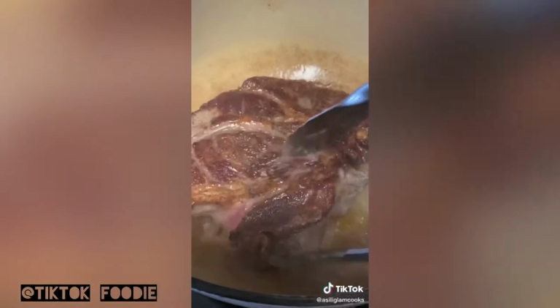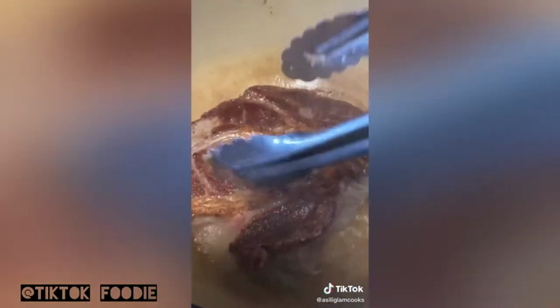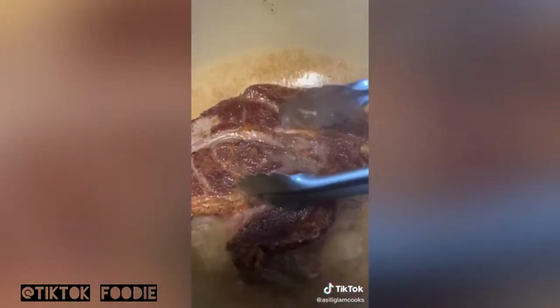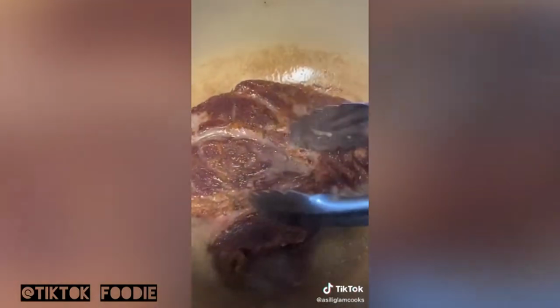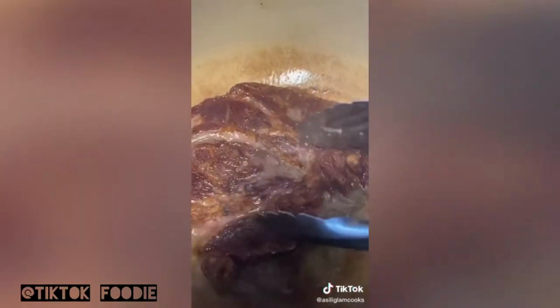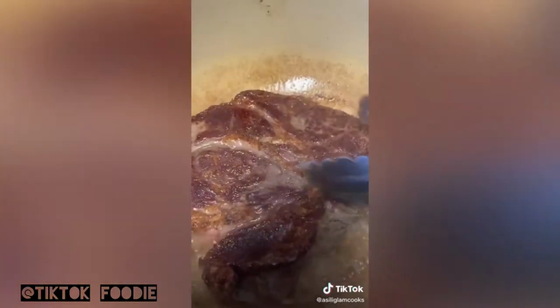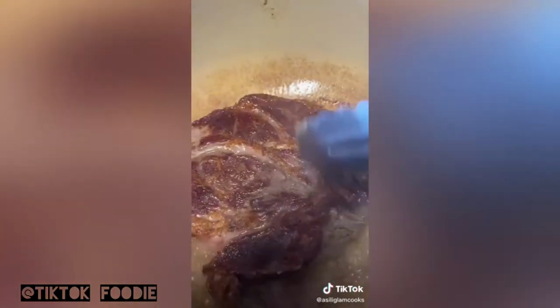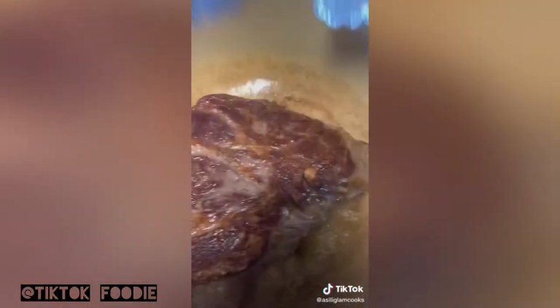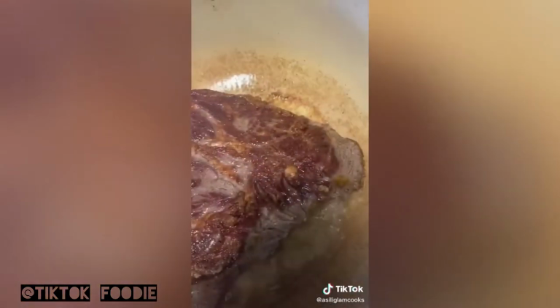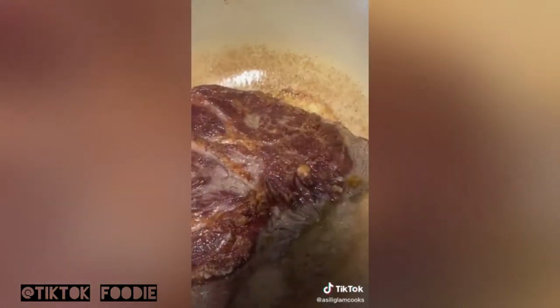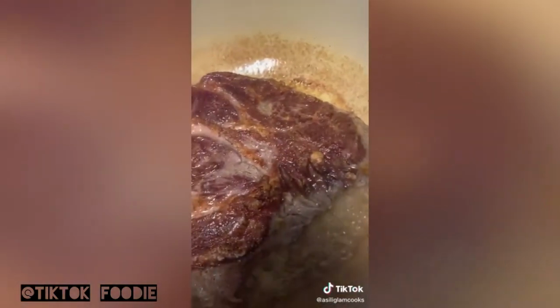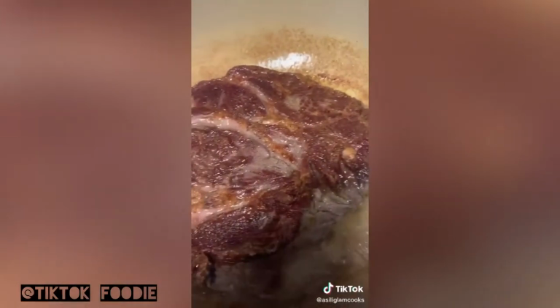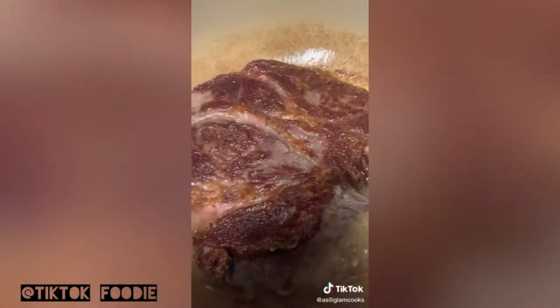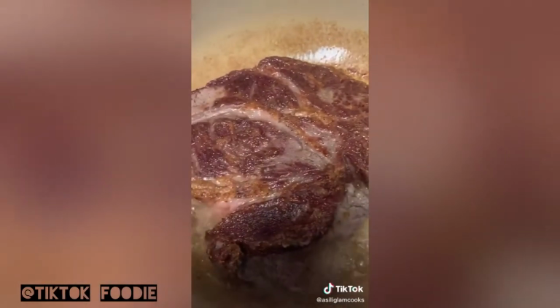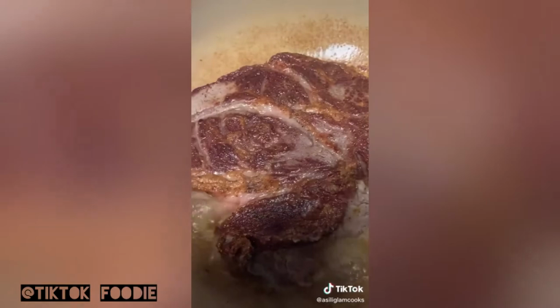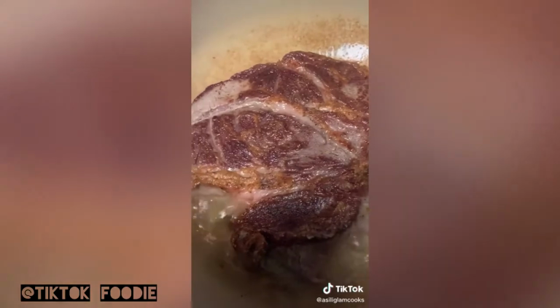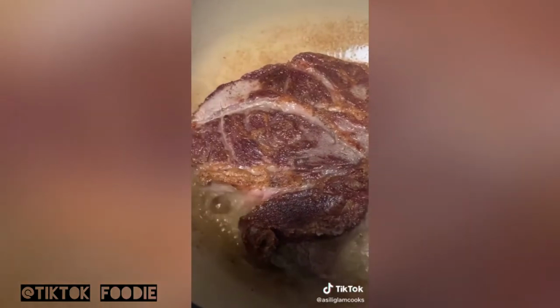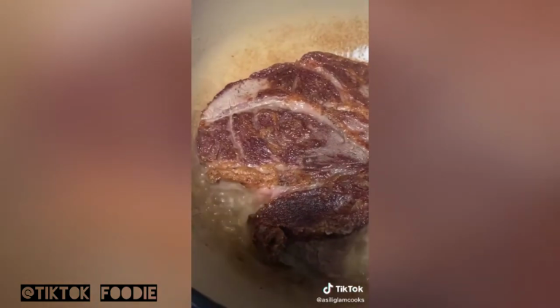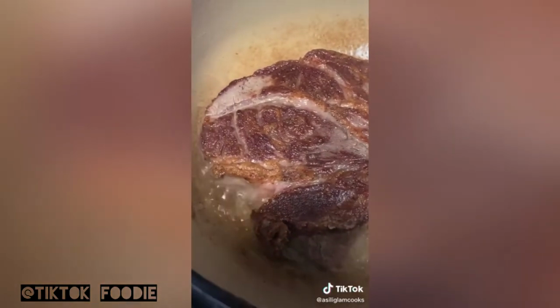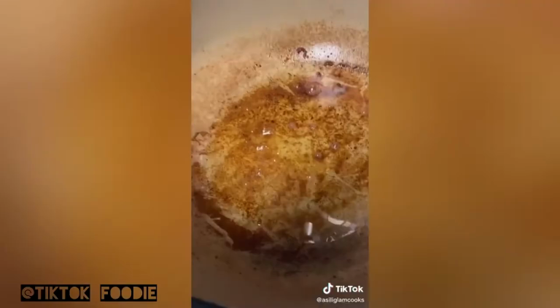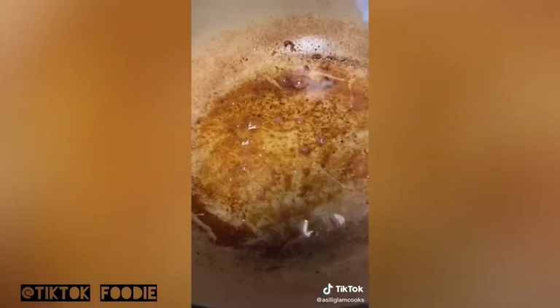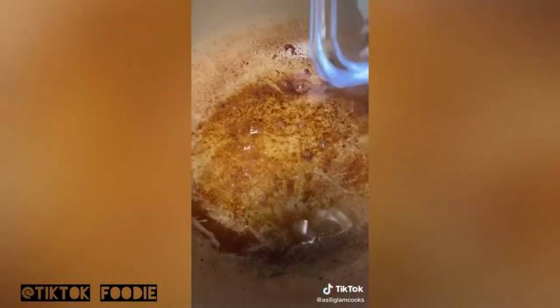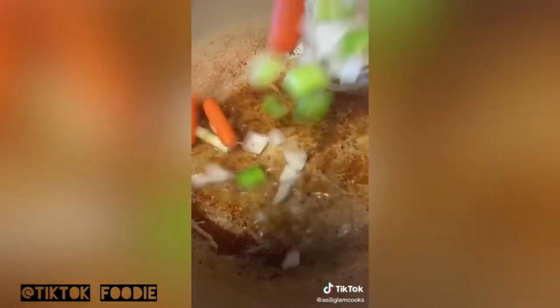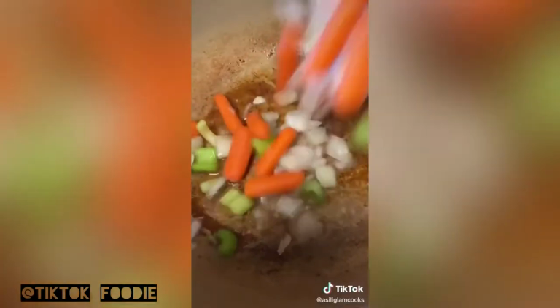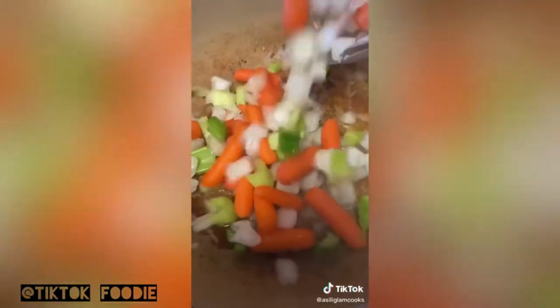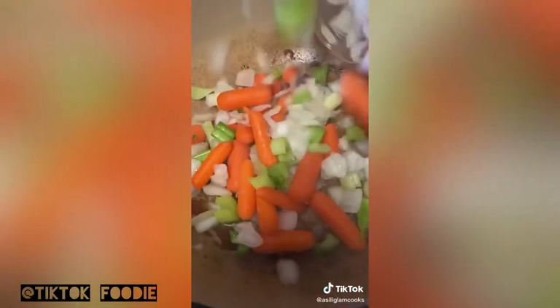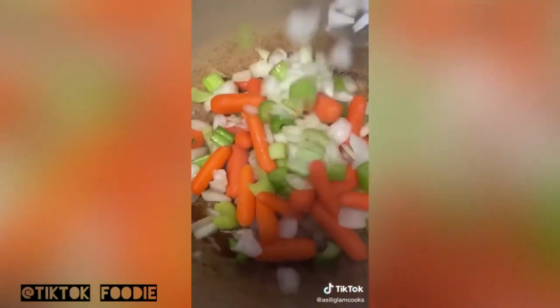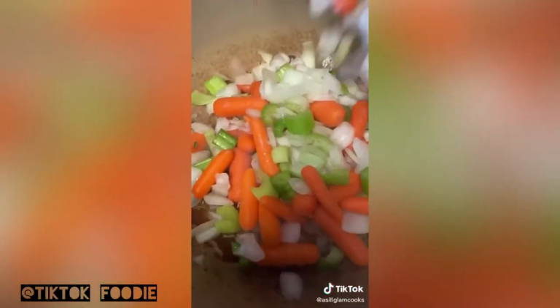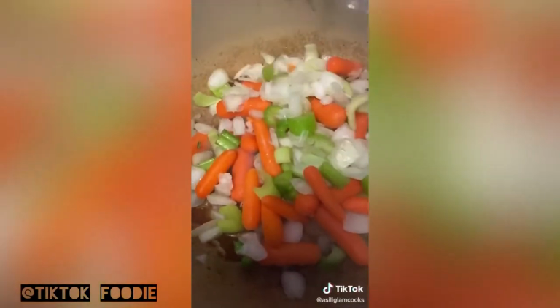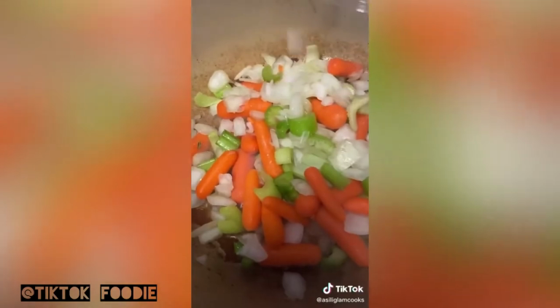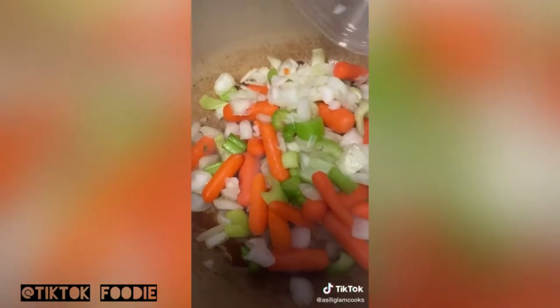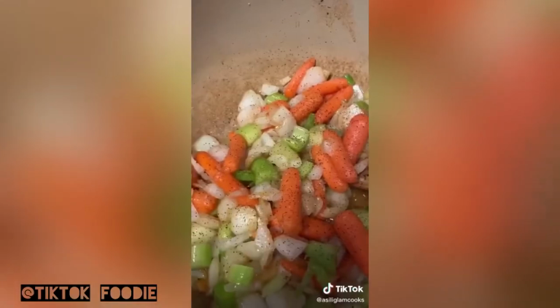Then in a Dutch oven, we're going to add some oil and sear it on both sides until golden brown, just like this. That's about five minutes per side without touching it. Then we're going to remove it from the pan and add some veggies.